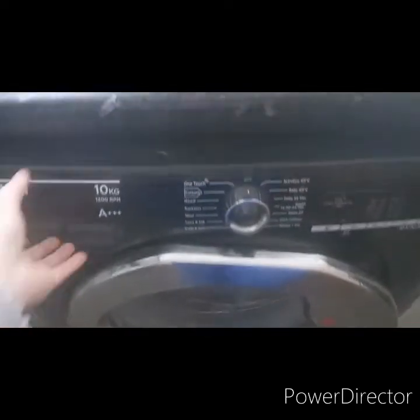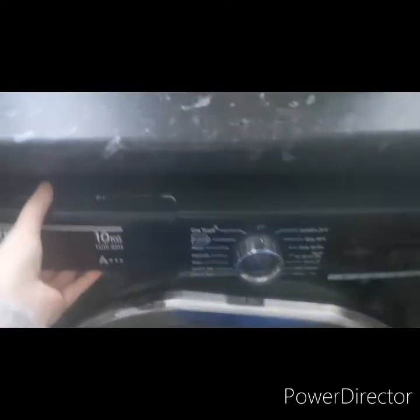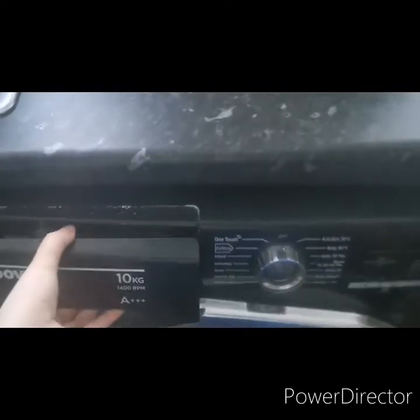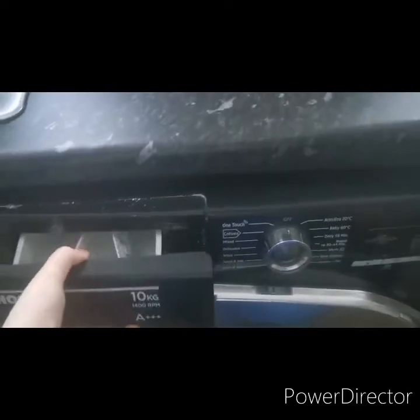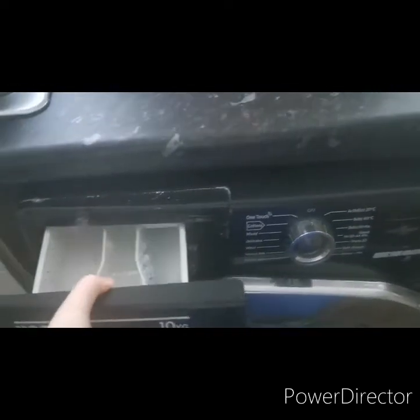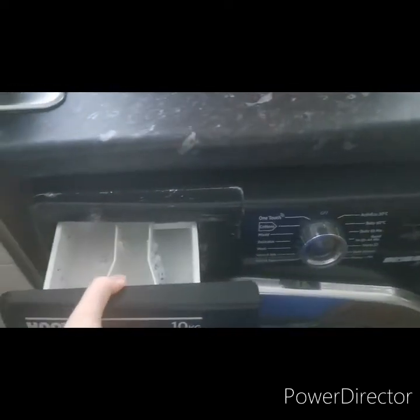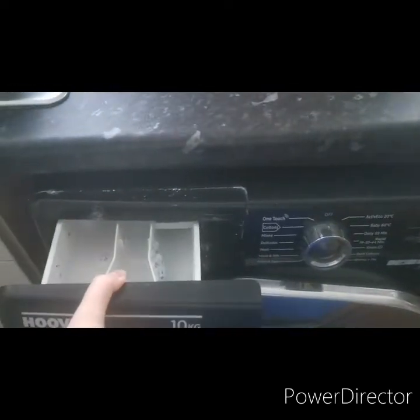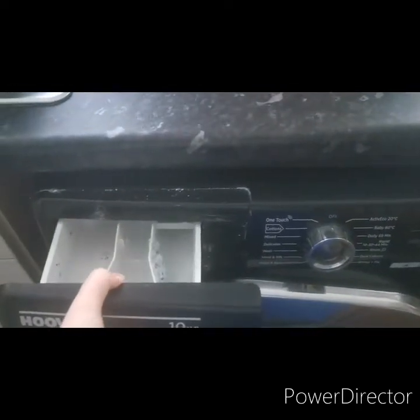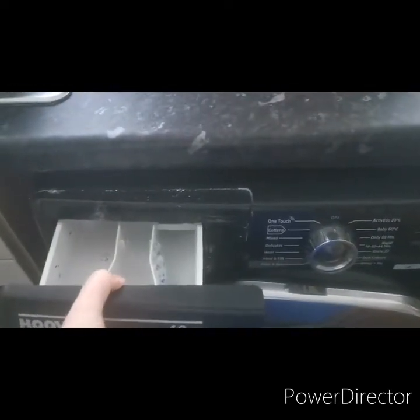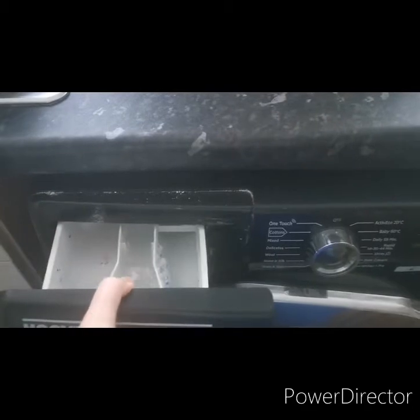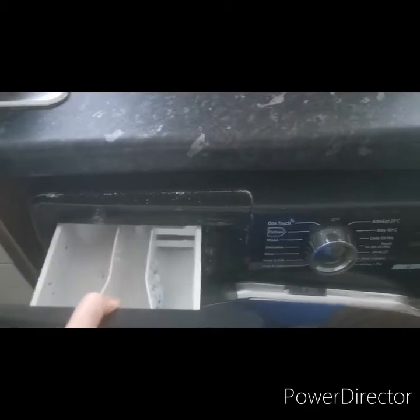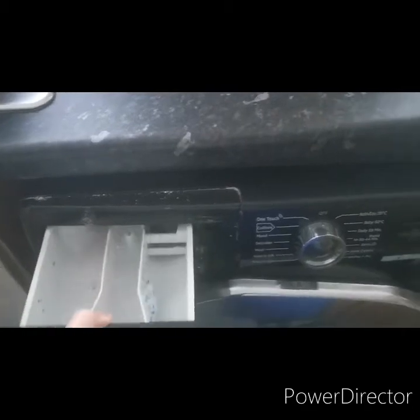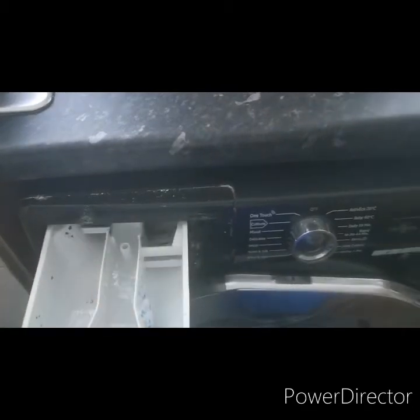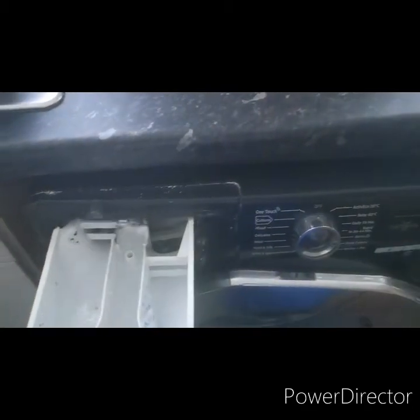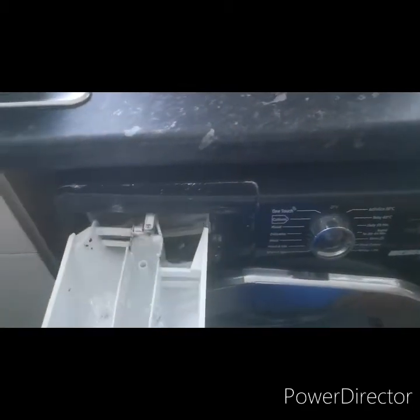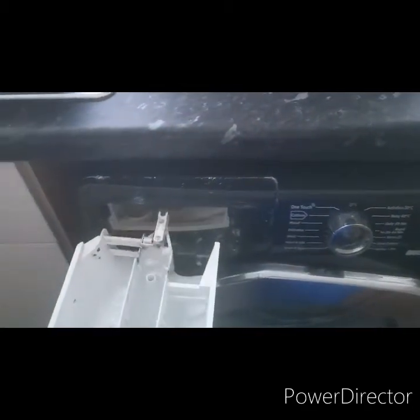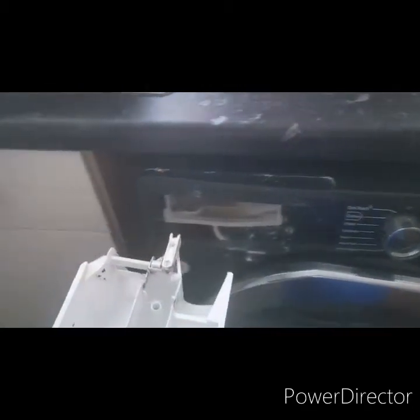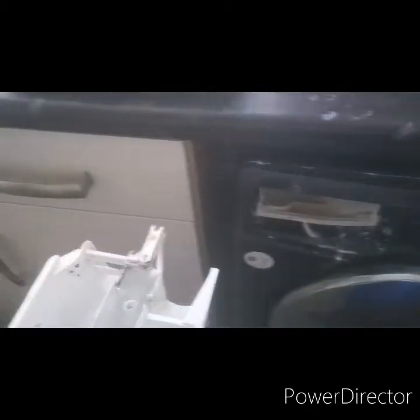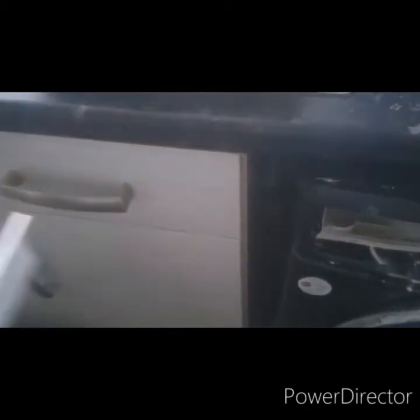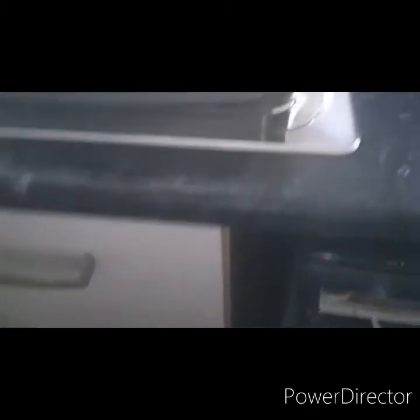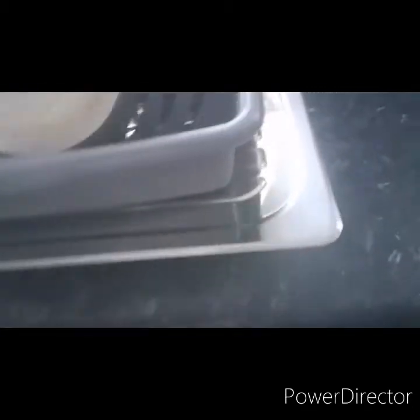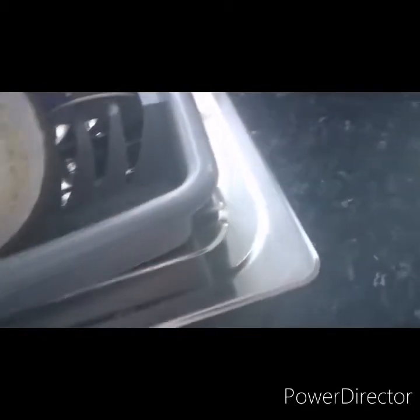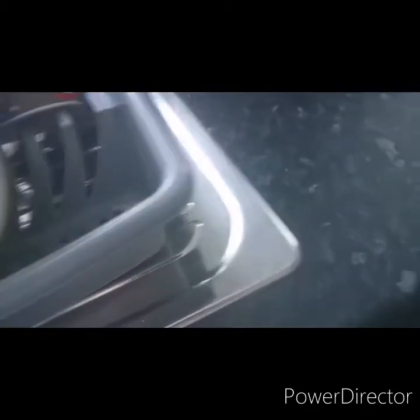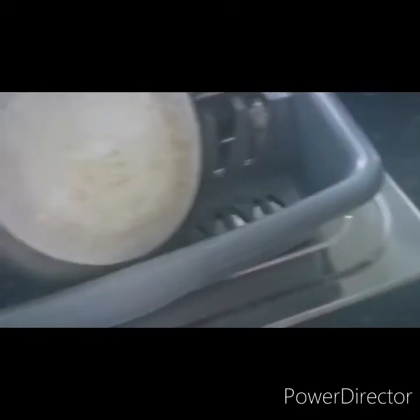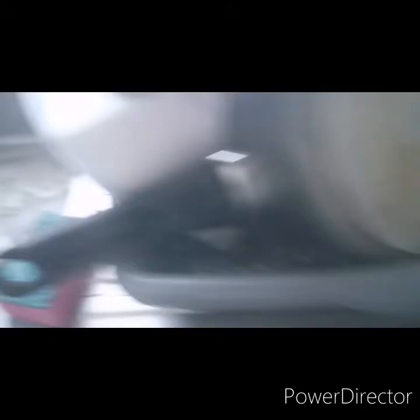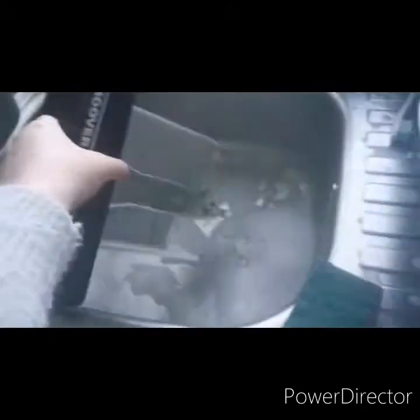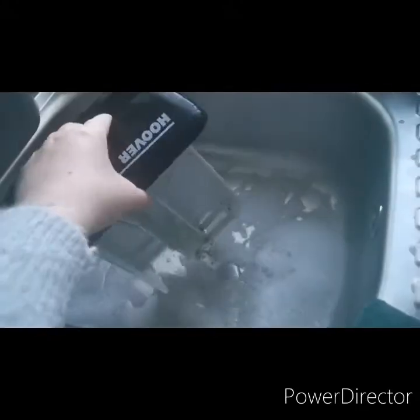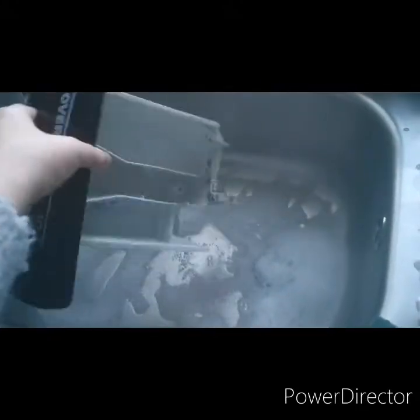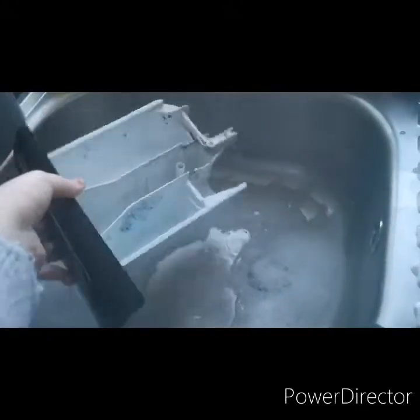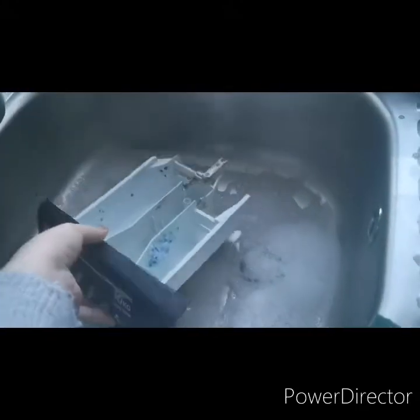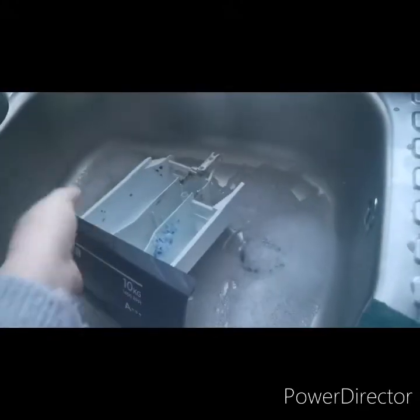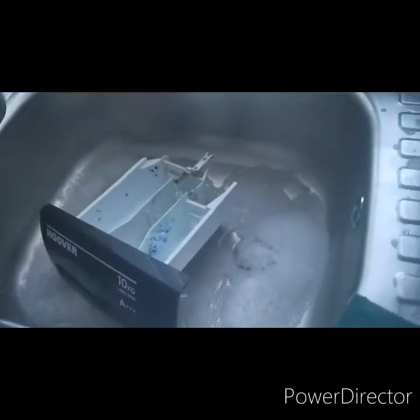I'll start off by taking this out — it is absolutely disgusting. I'll just tip that in there like that.